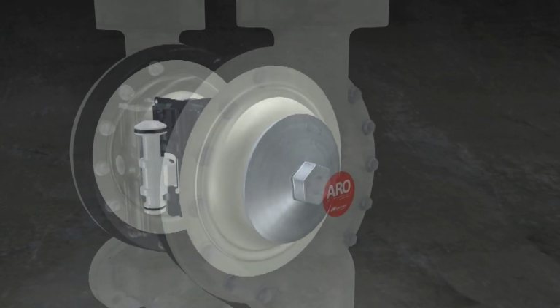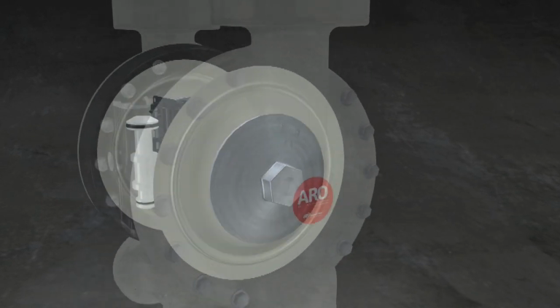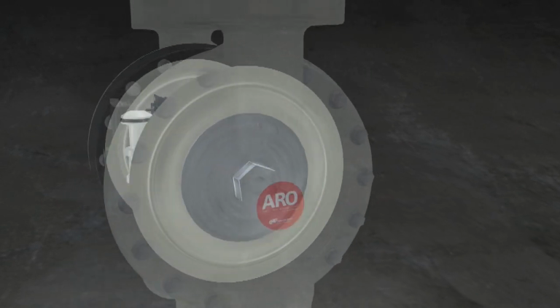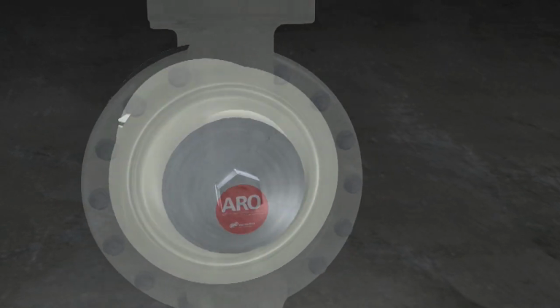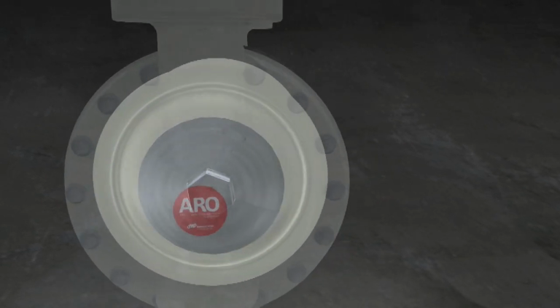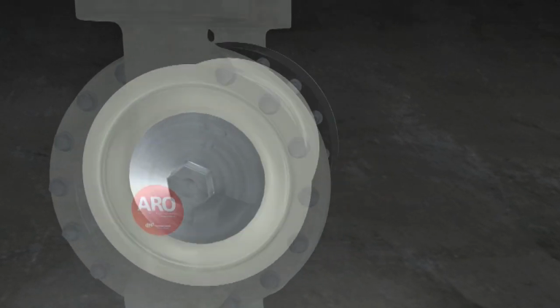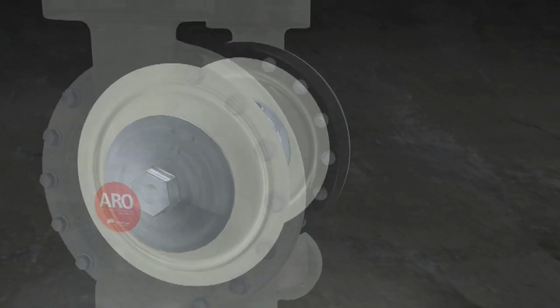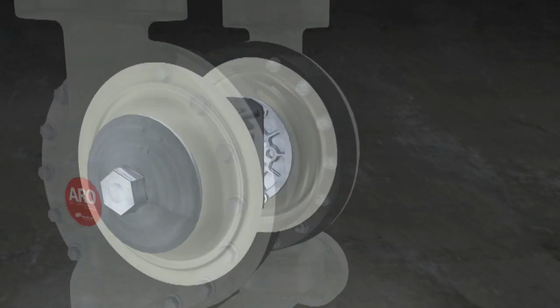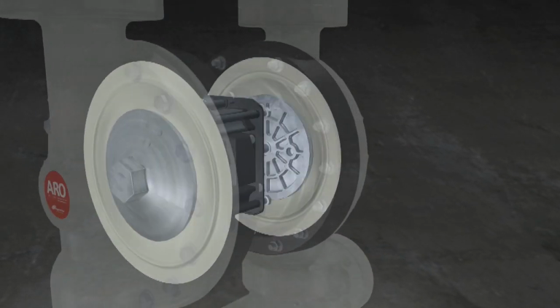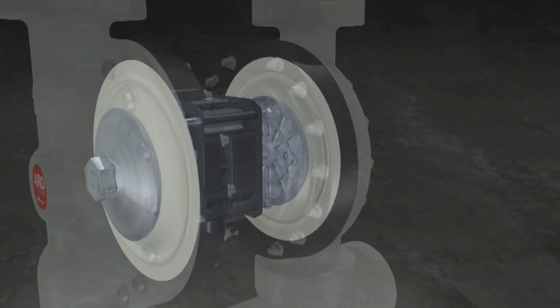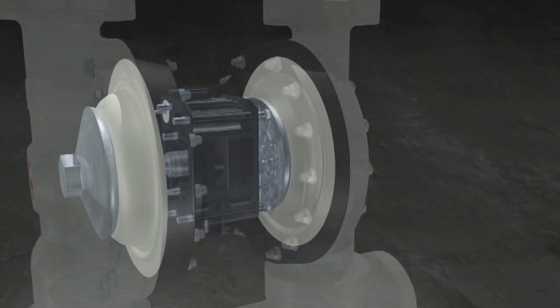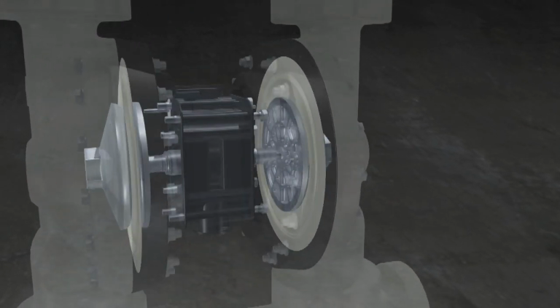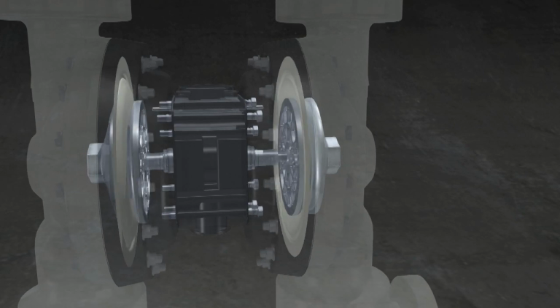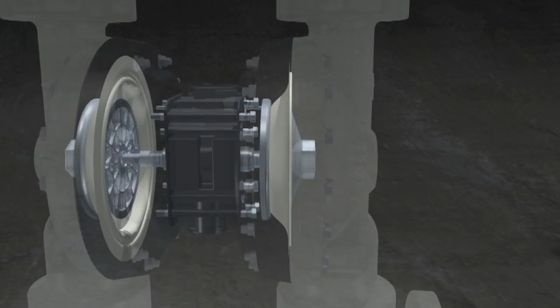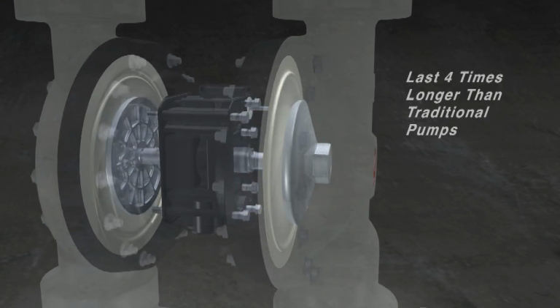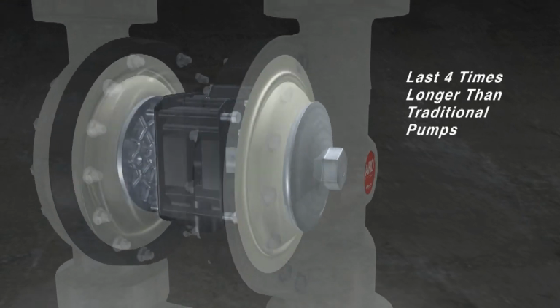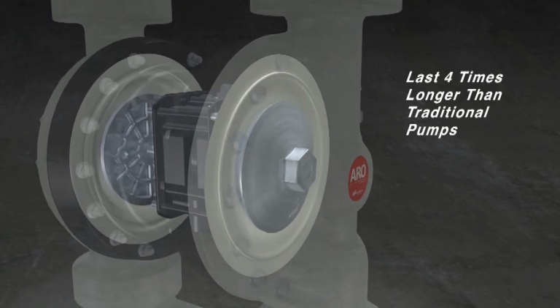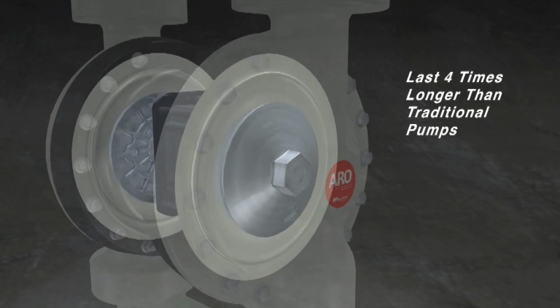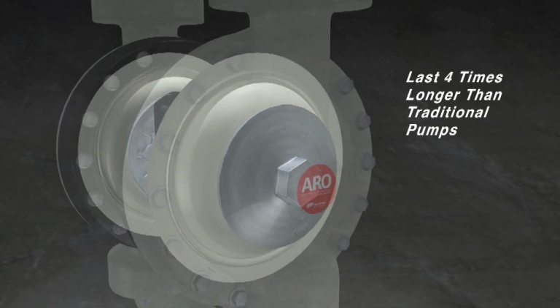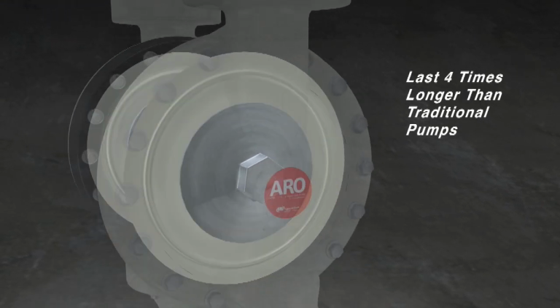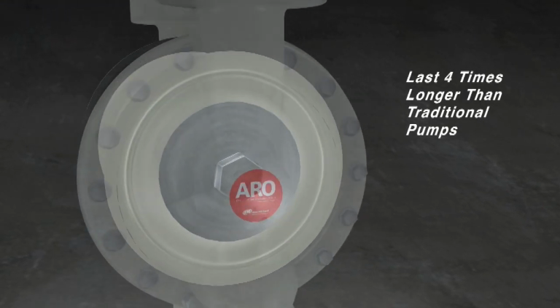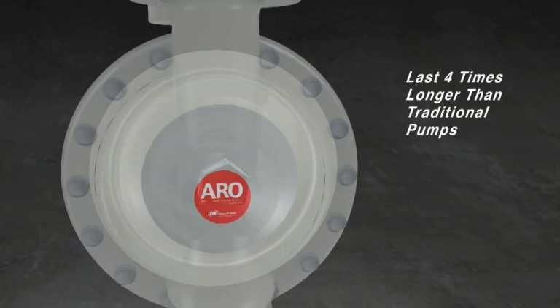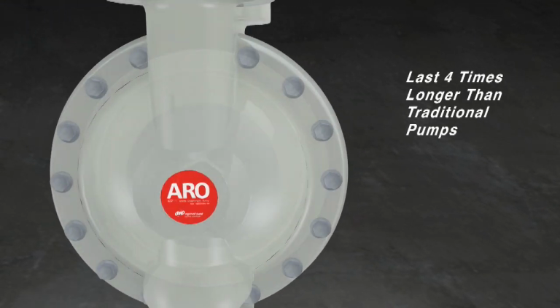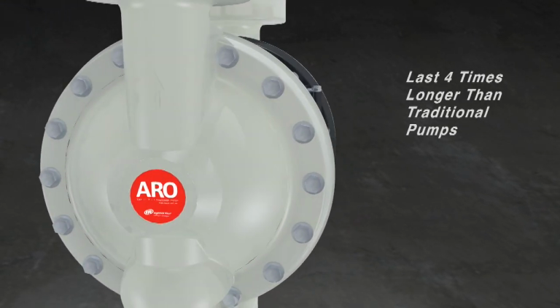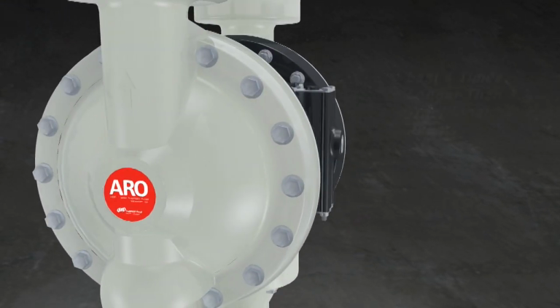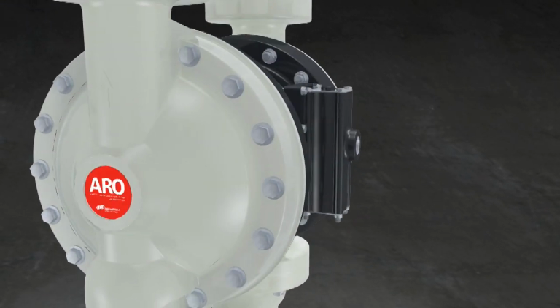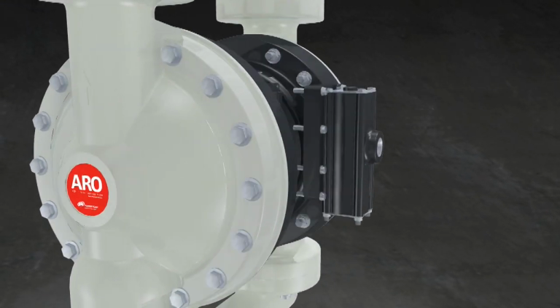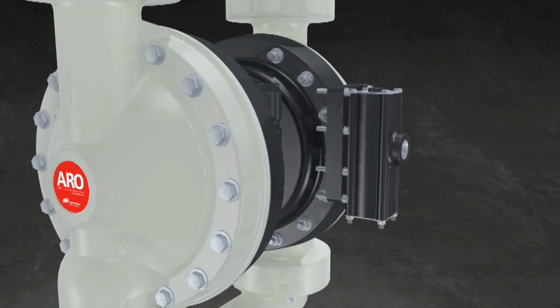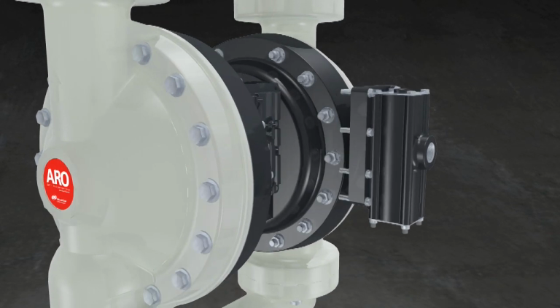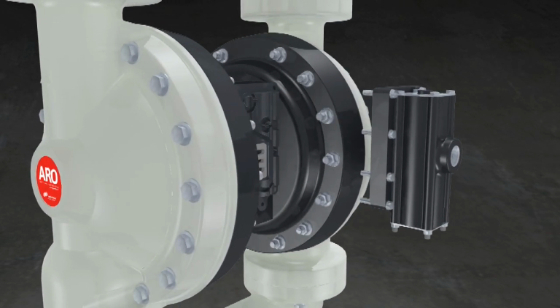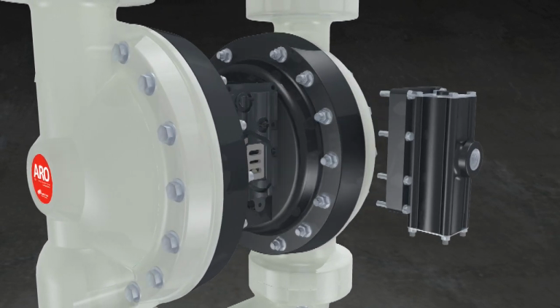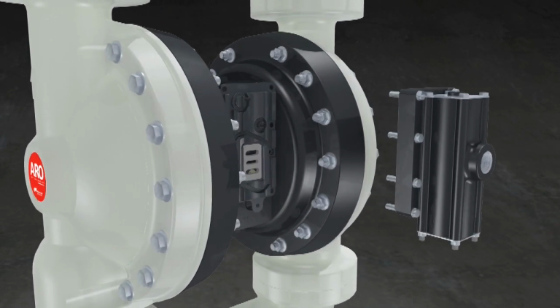Thanks to smart engineering and on-site testing, the pump's convoluted diaphragm lasts four times longer than traditional pumps, while a modular design affords easy maintenance and repairs.